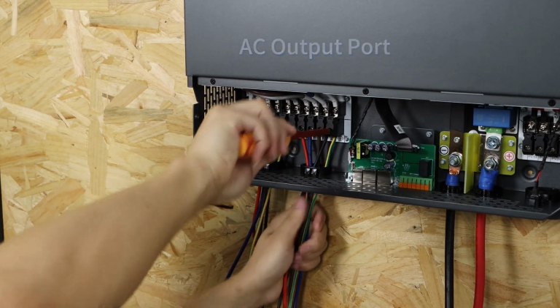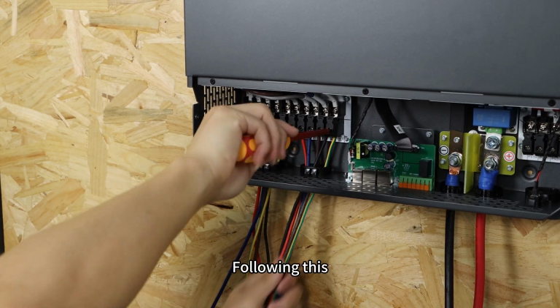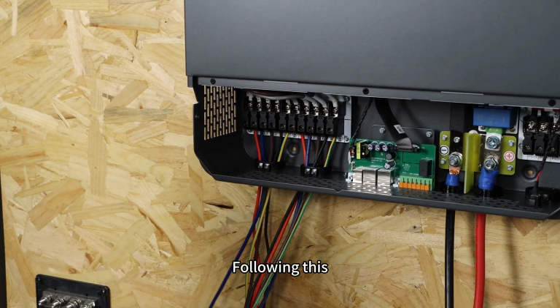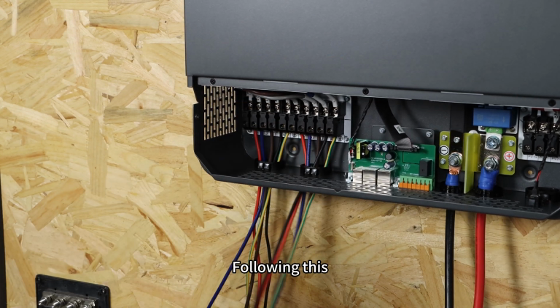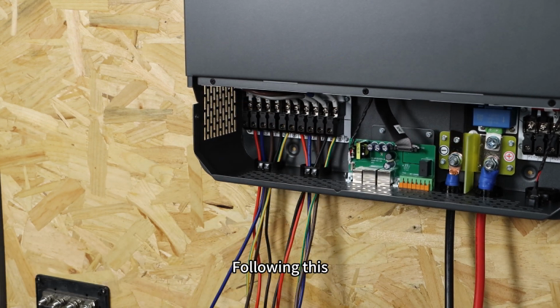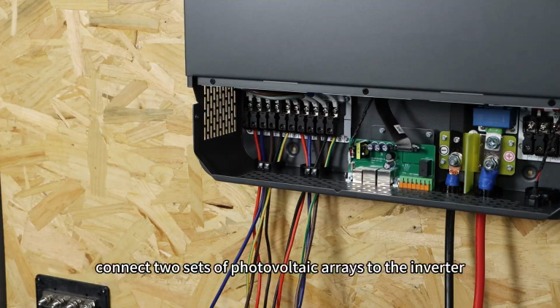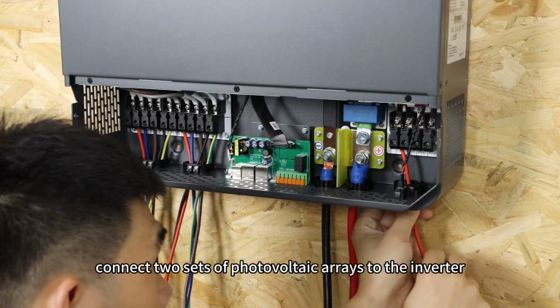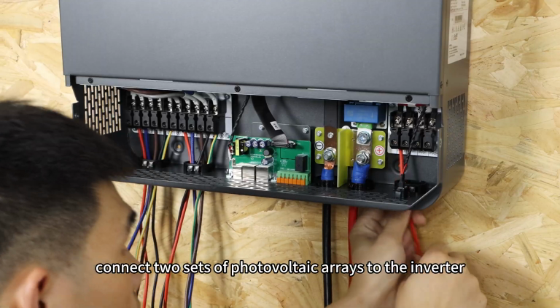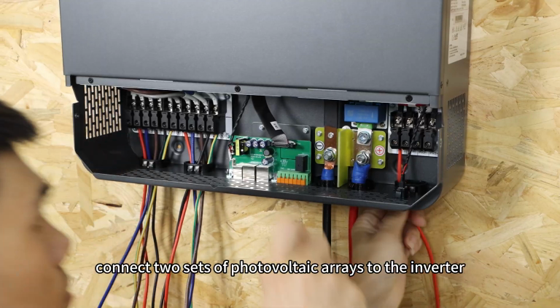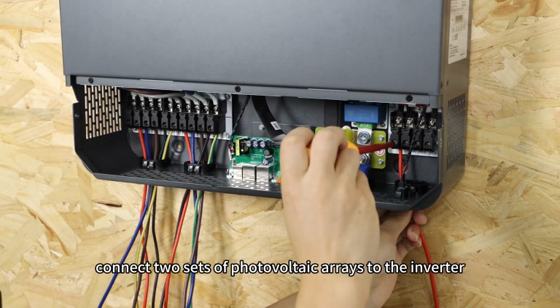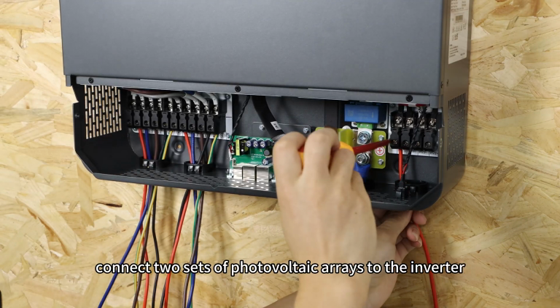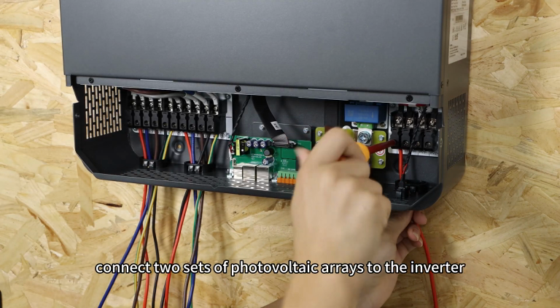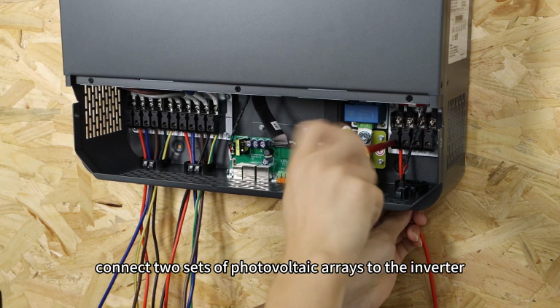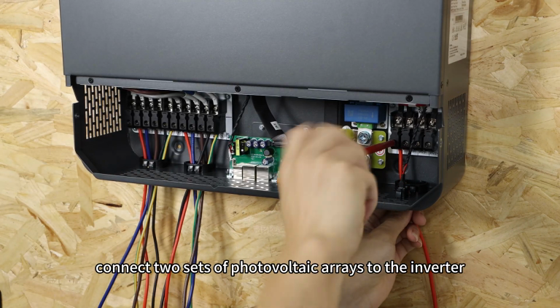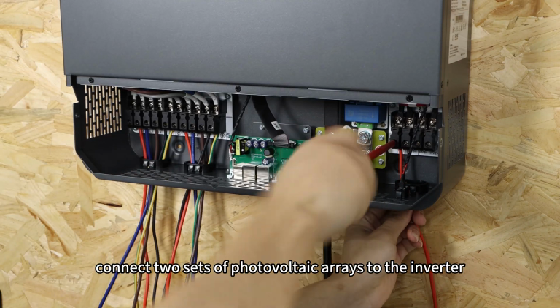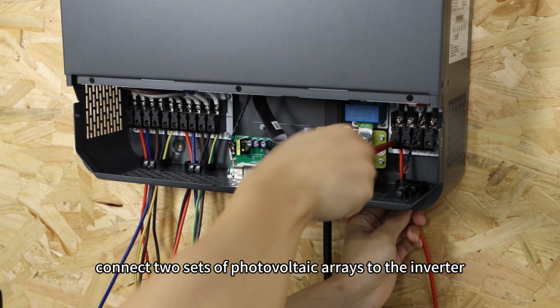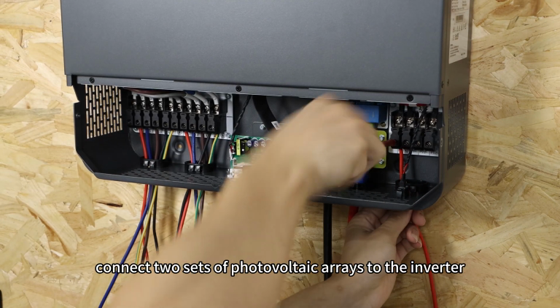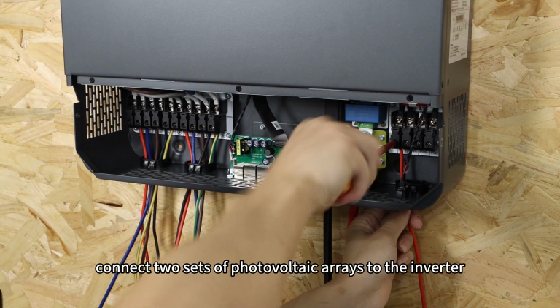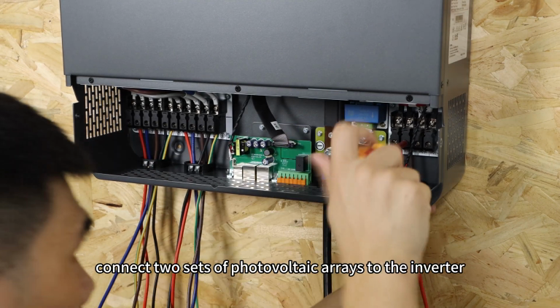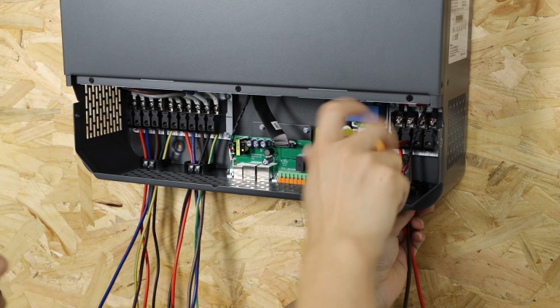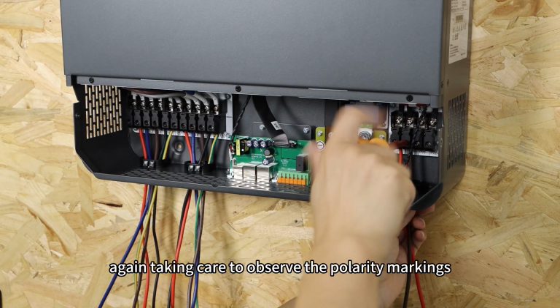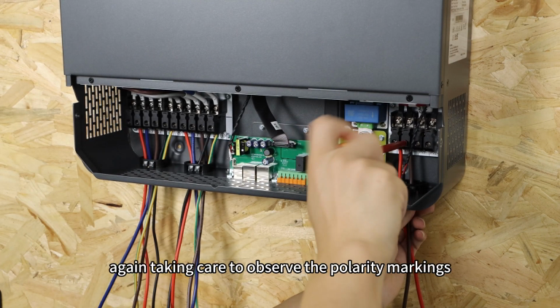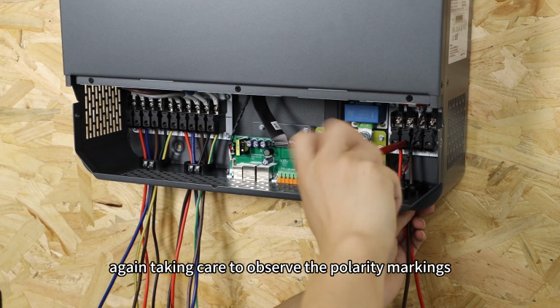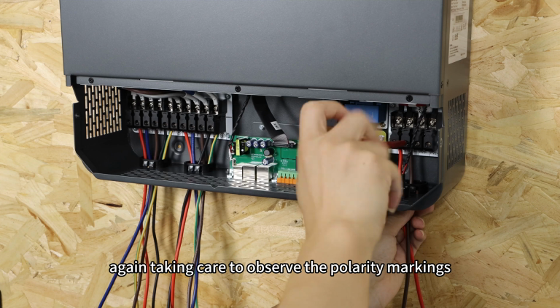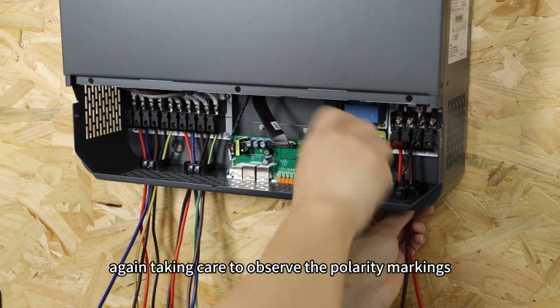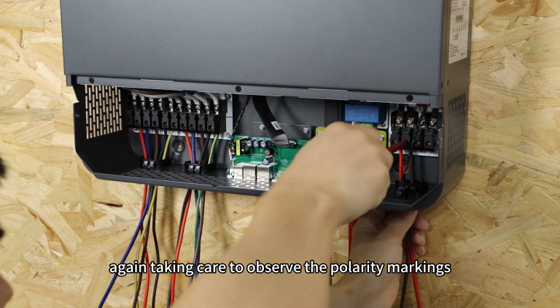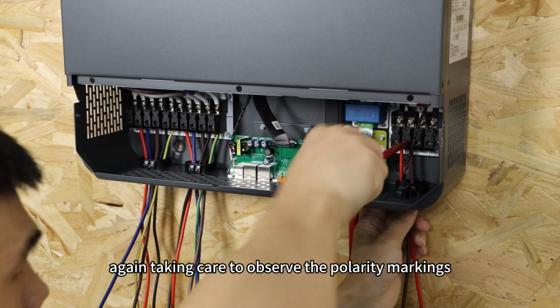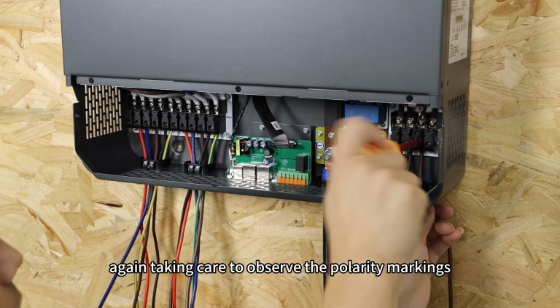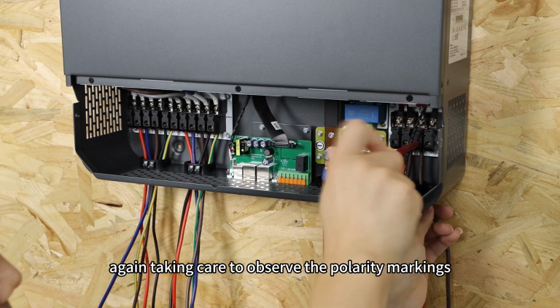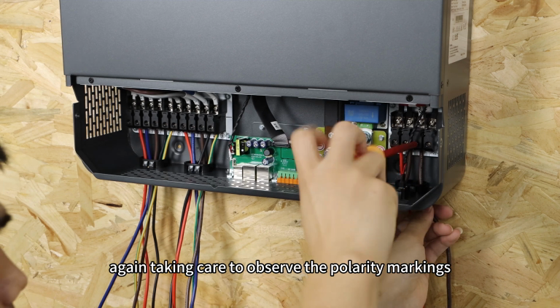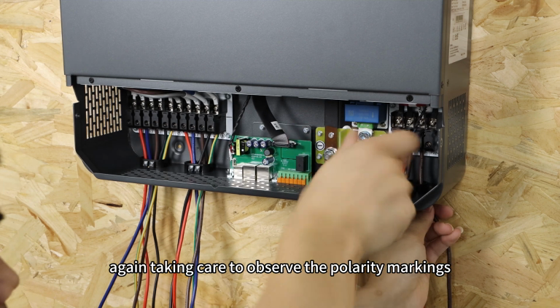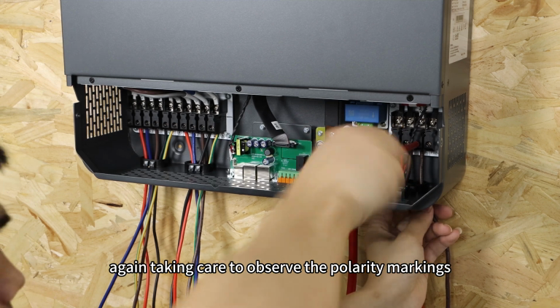Following this, connect the two central photovoltaic arrays to the inverter, again taking care to observe the polarity markings.